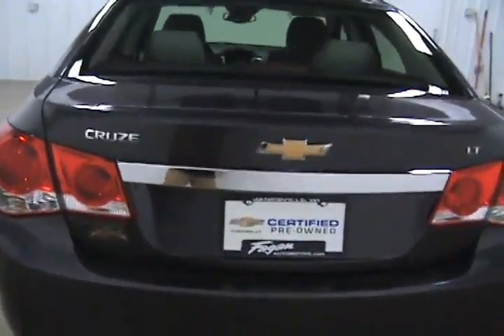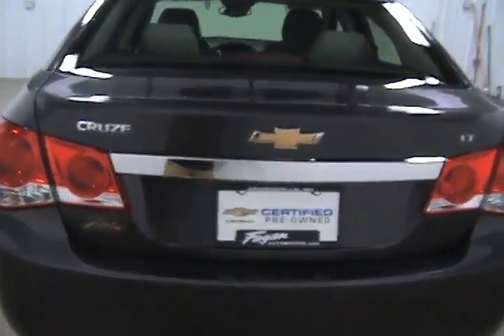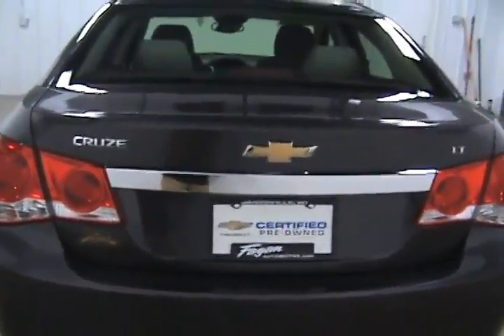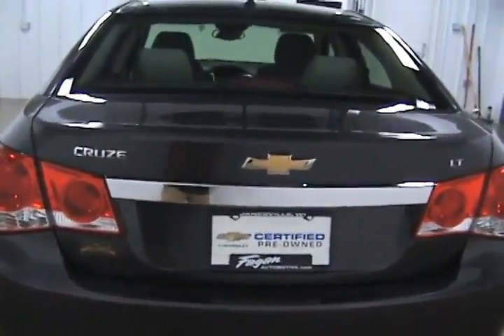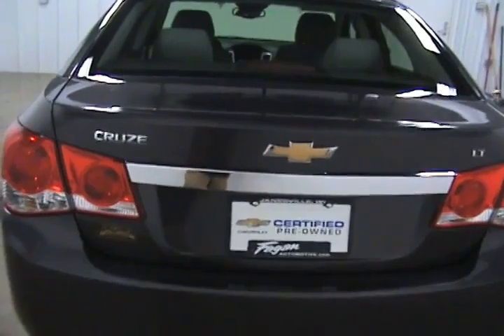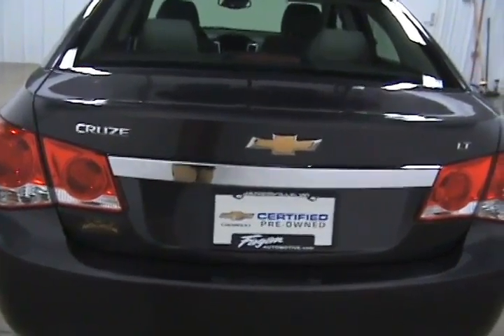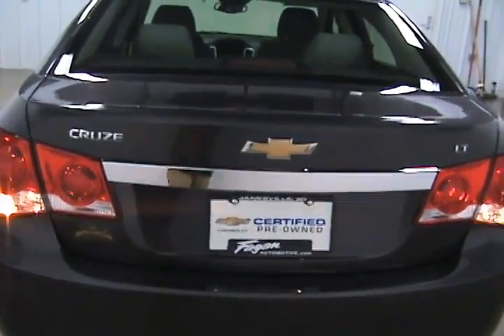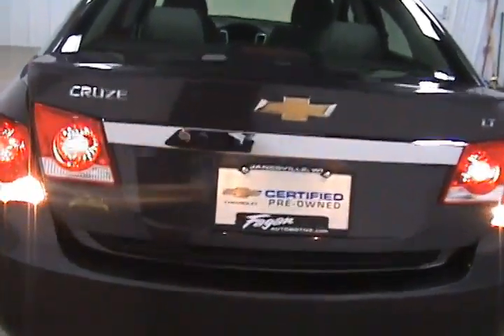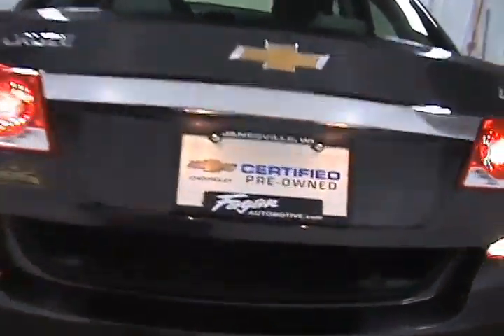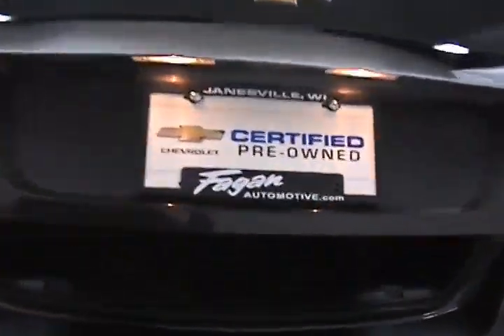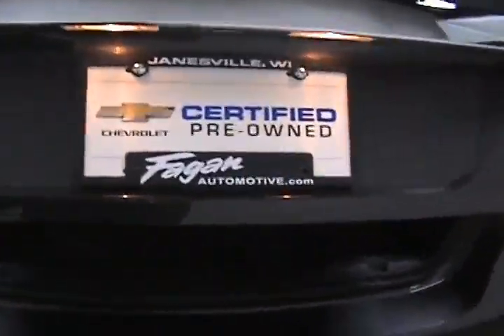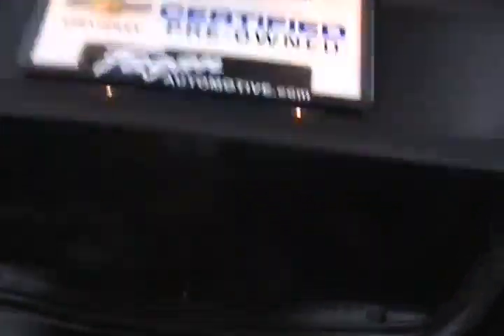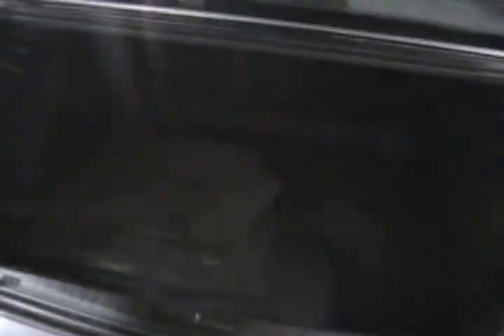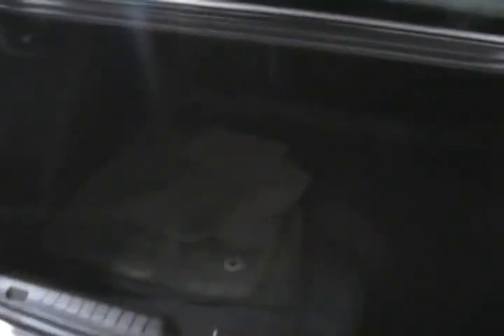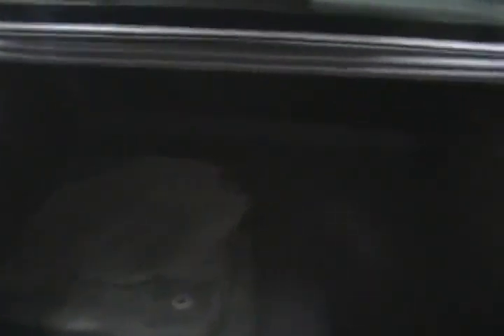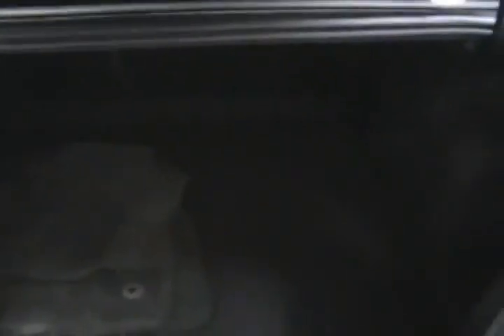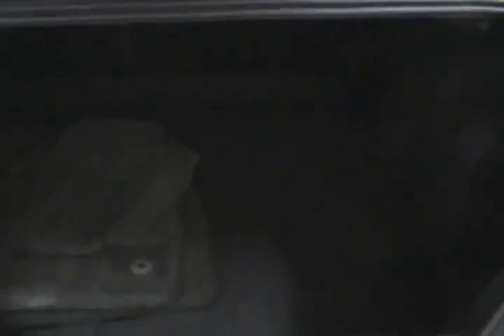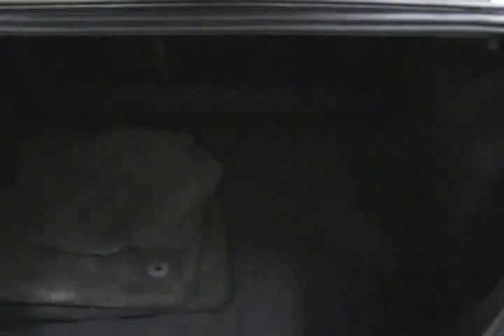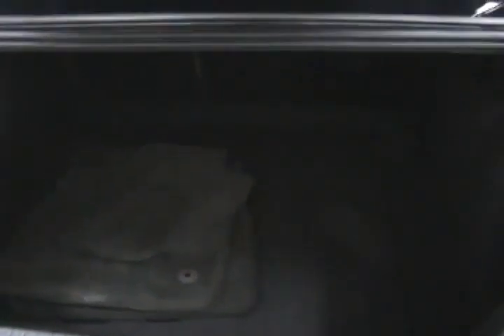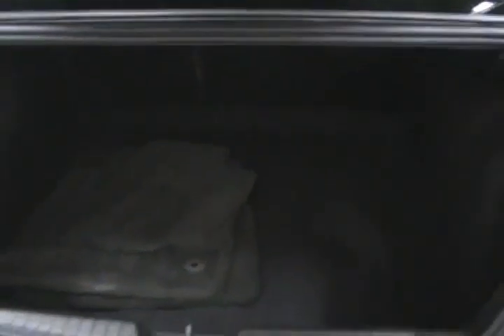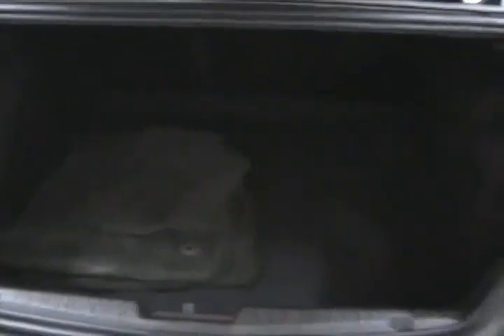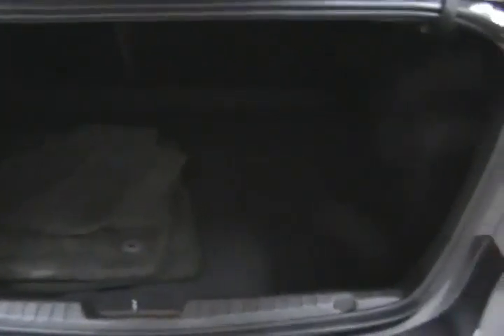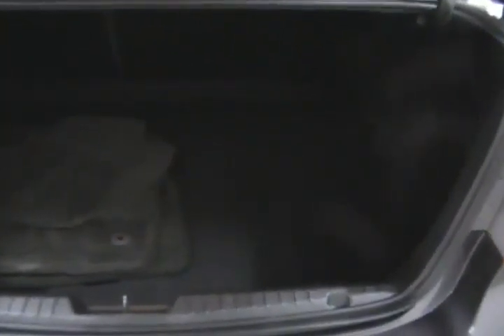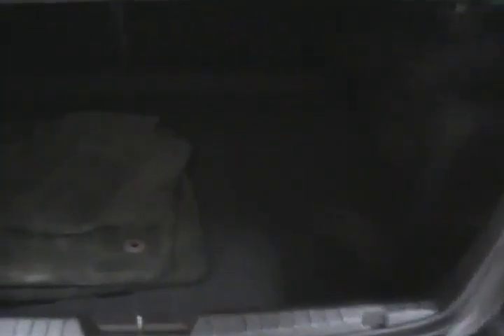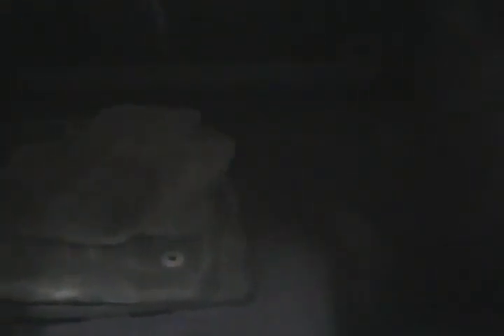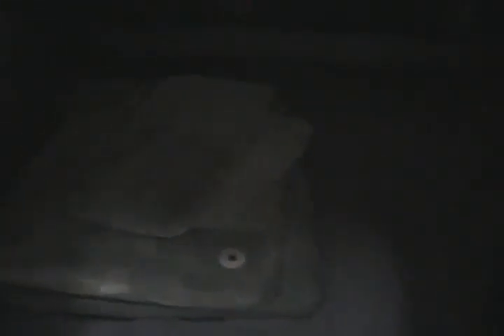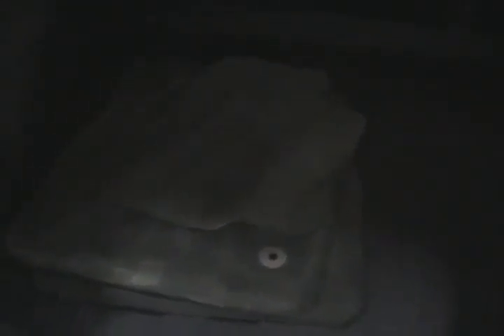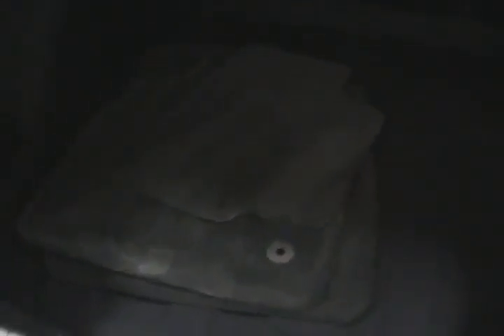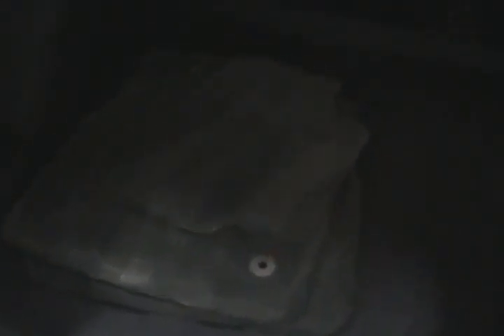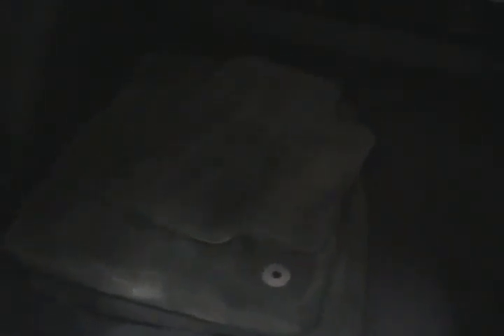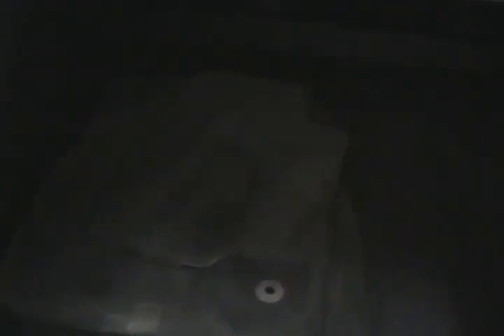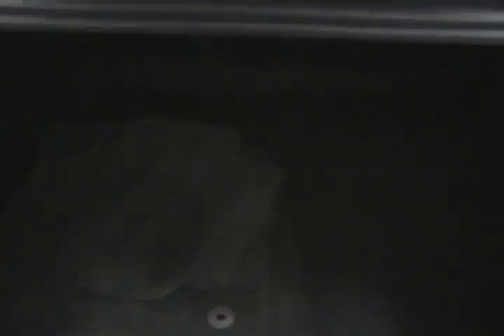Here we can take a look in the trunk. Nice size trunk, very clean inside. And we have the floor mats for the front in here as well.